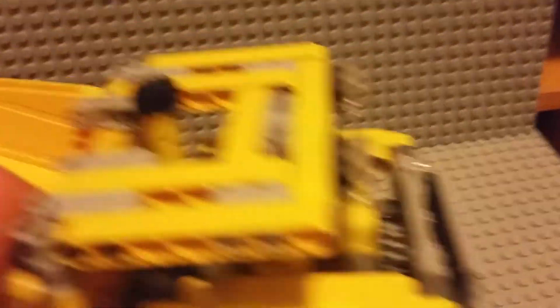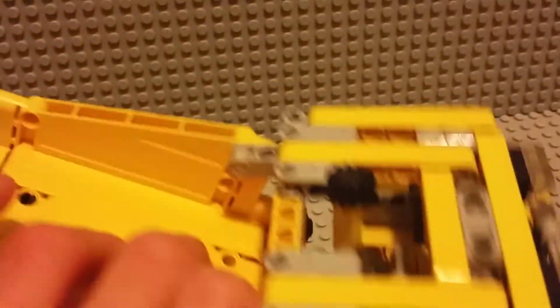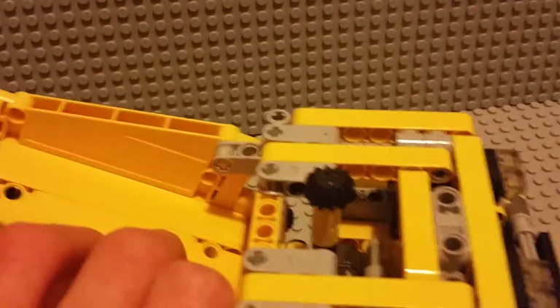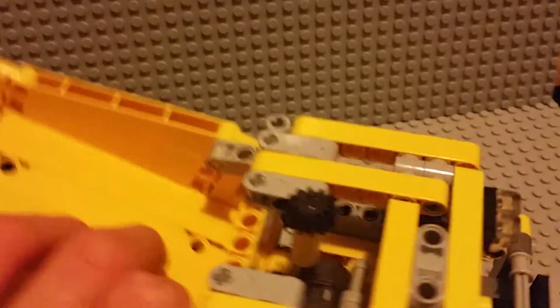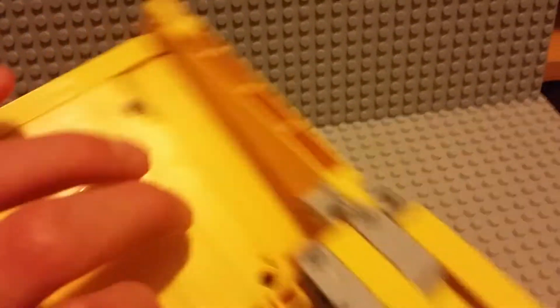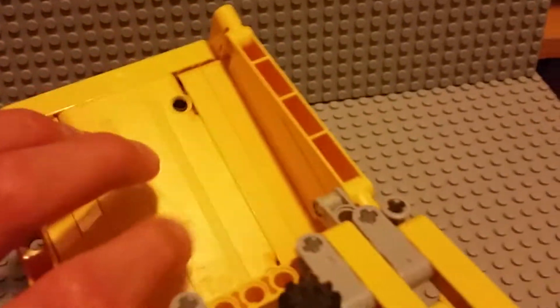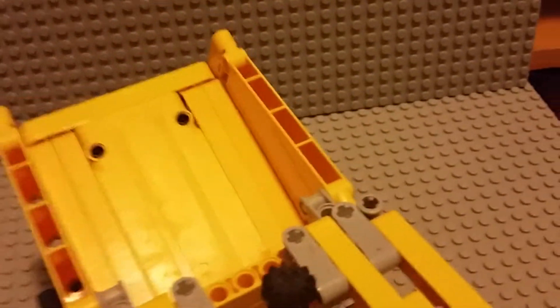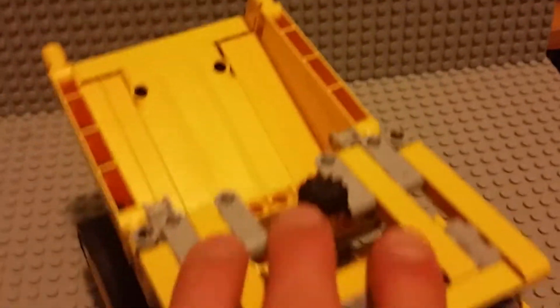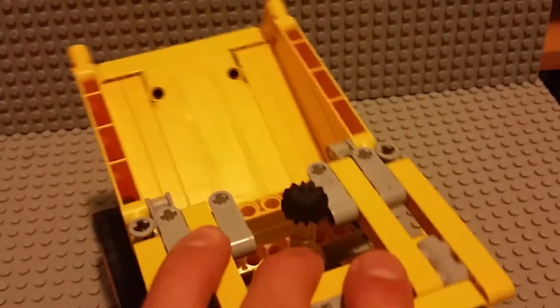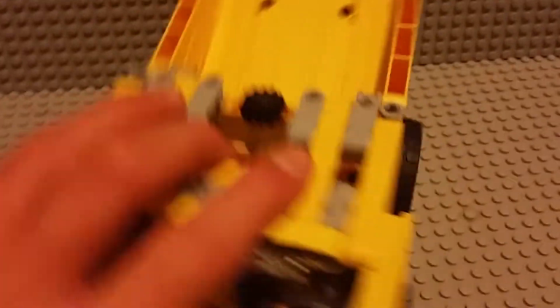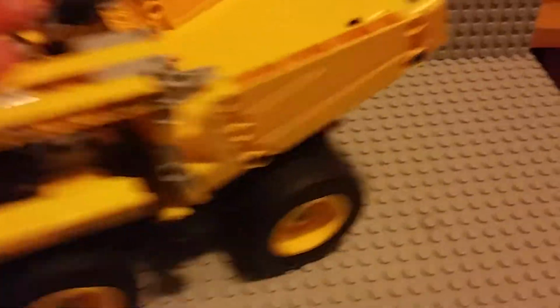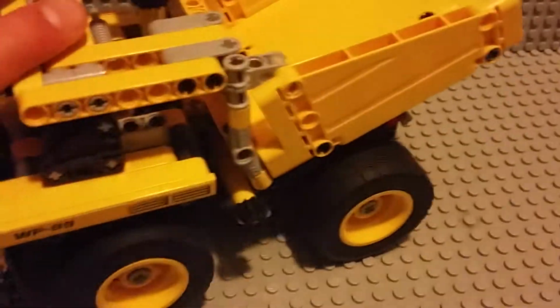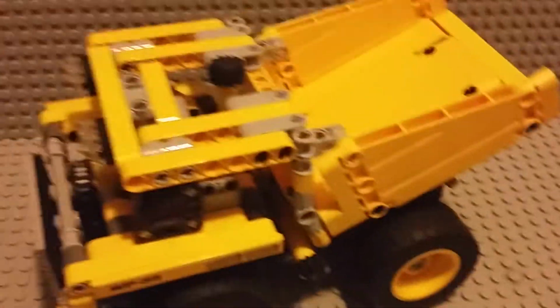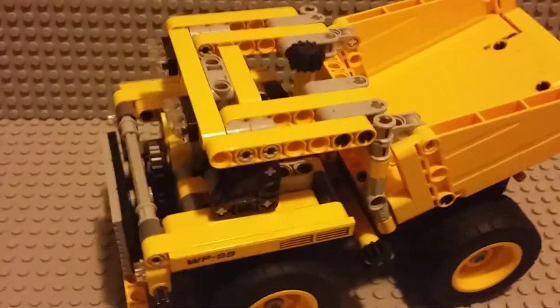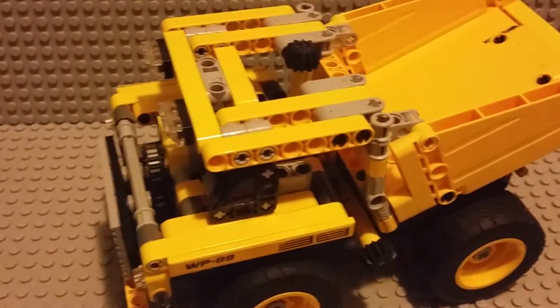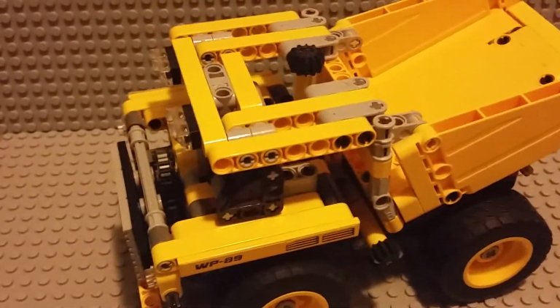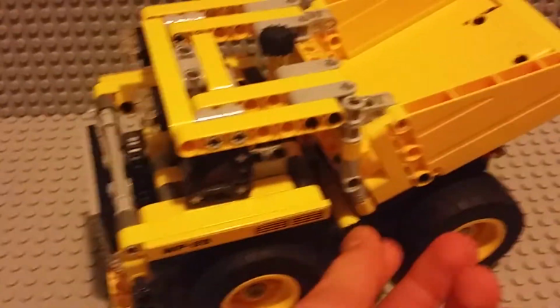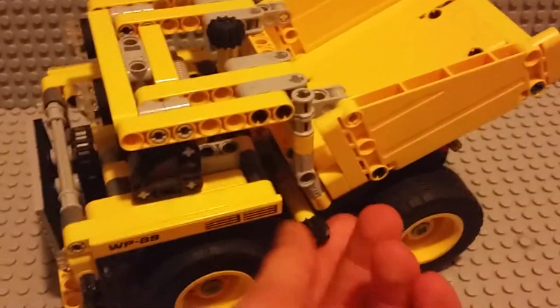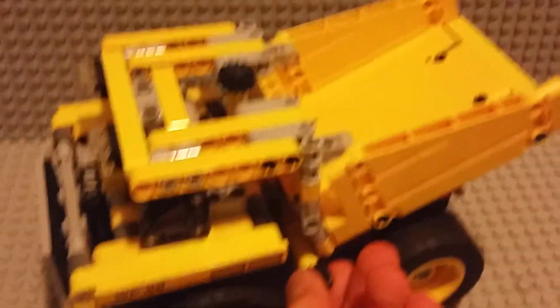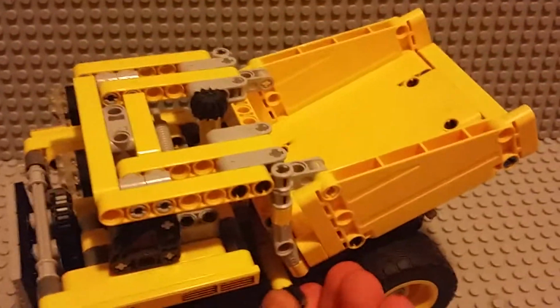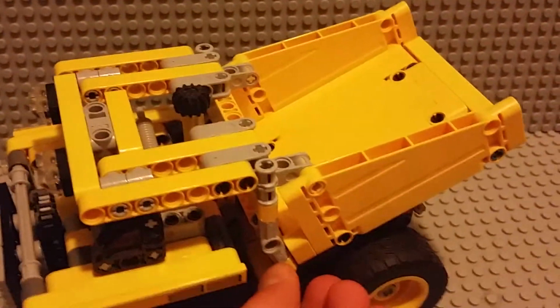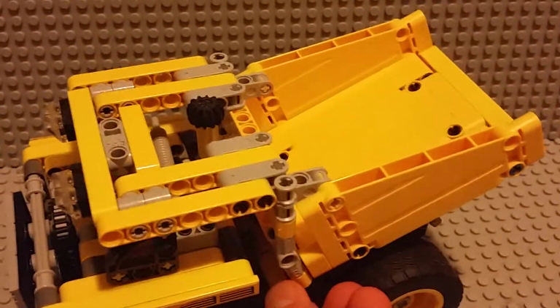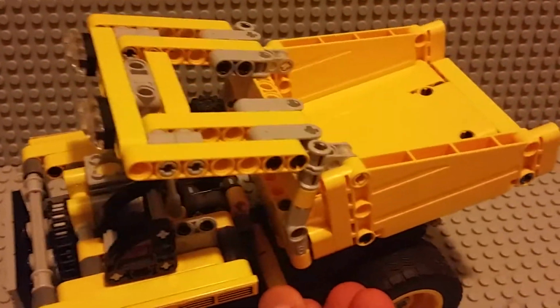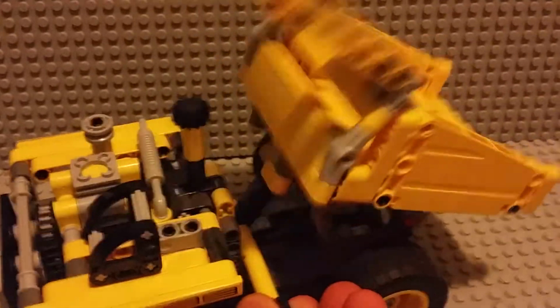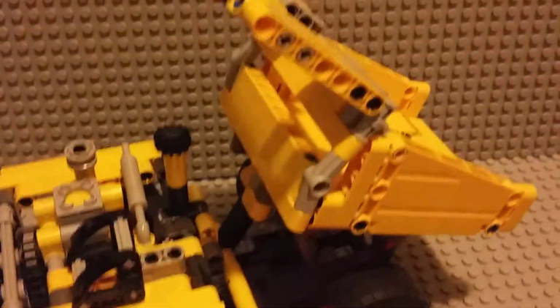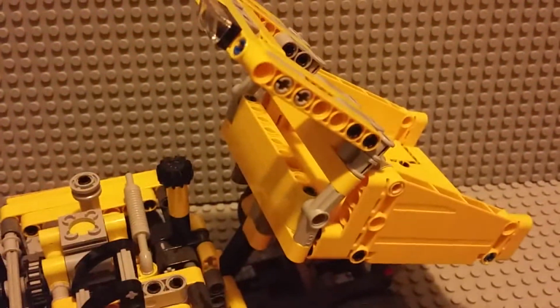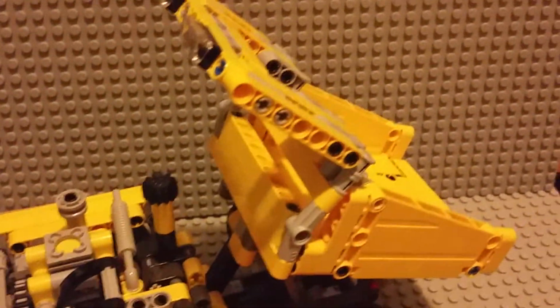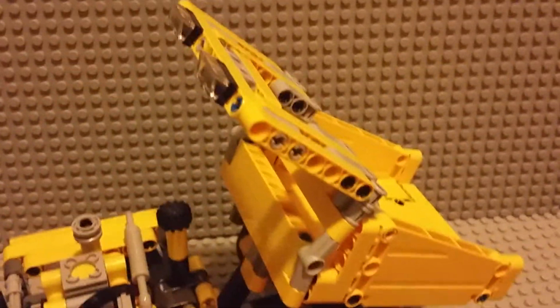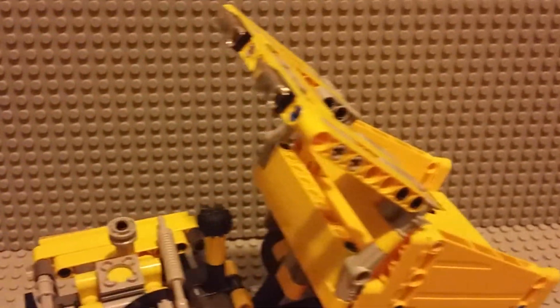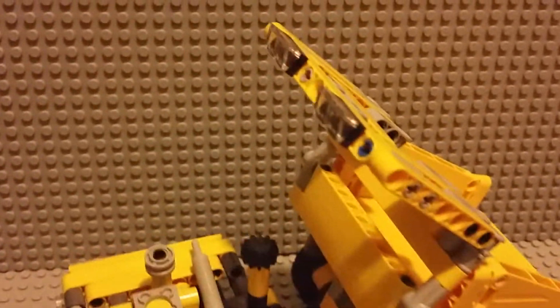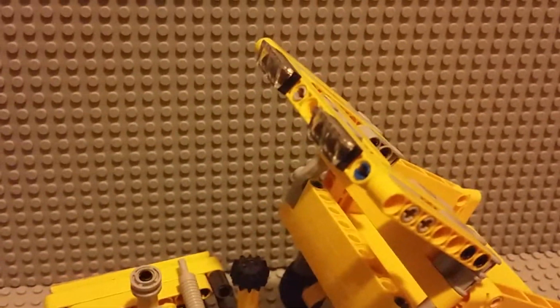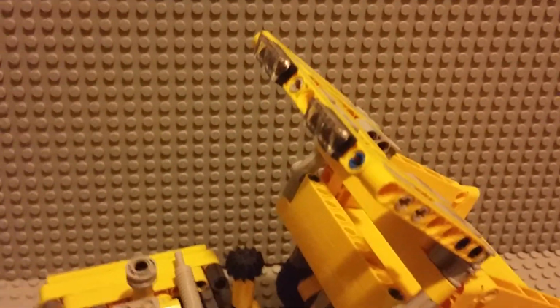This whole bucket and the little roof of the bucket can tip up using this right here, and there are some nice little lights up here.